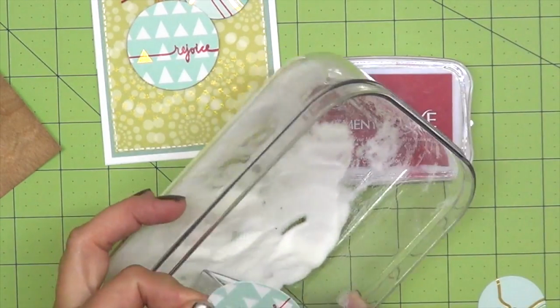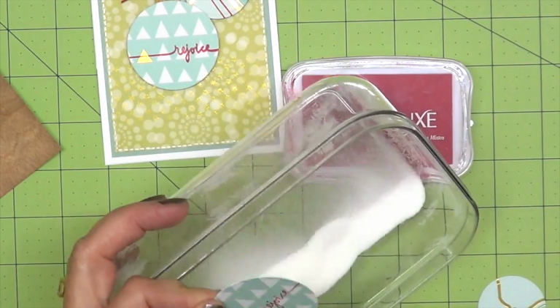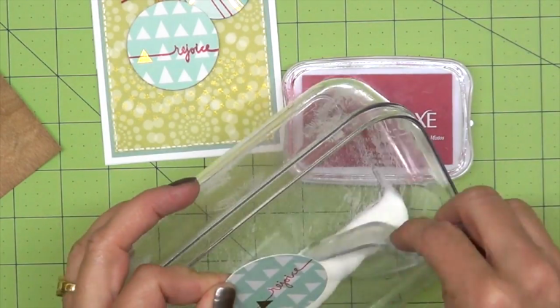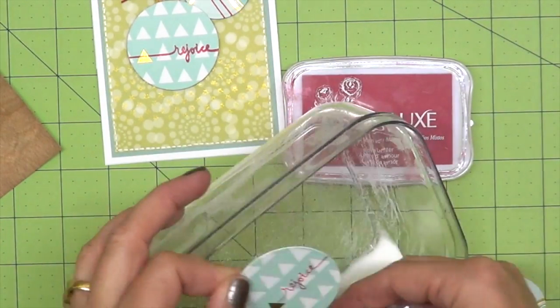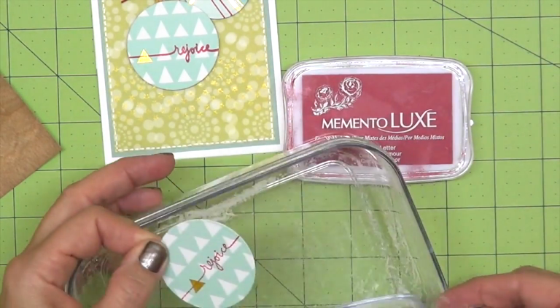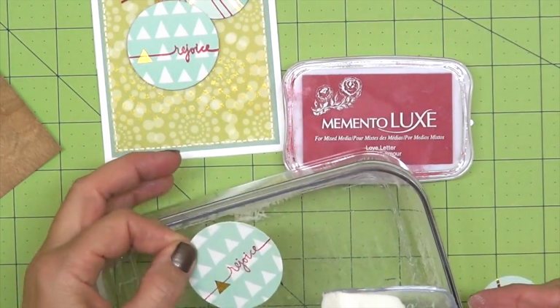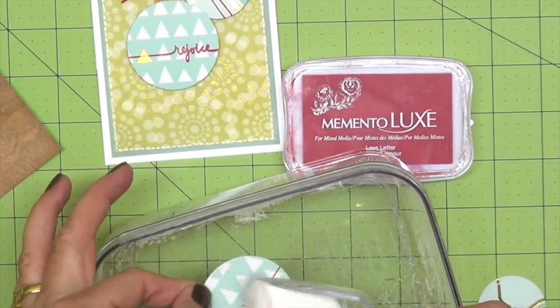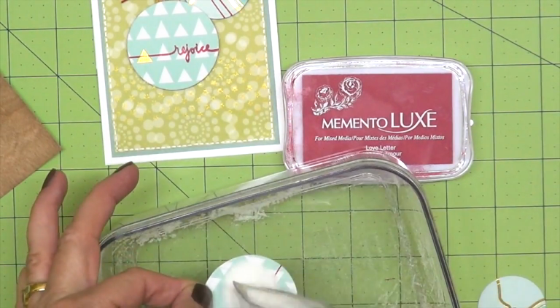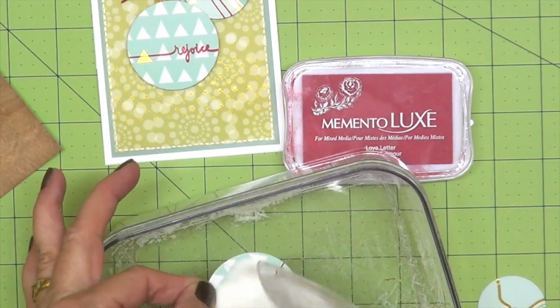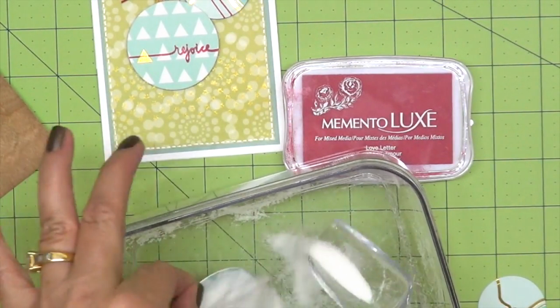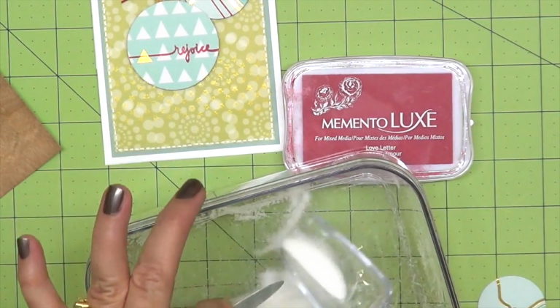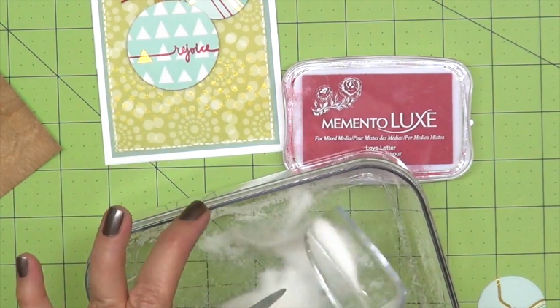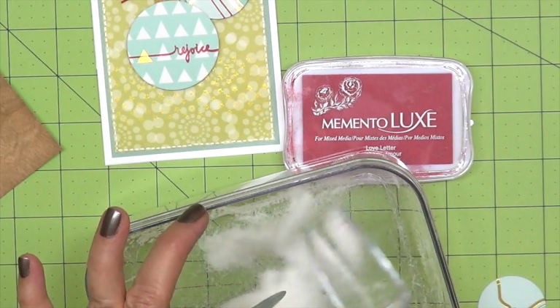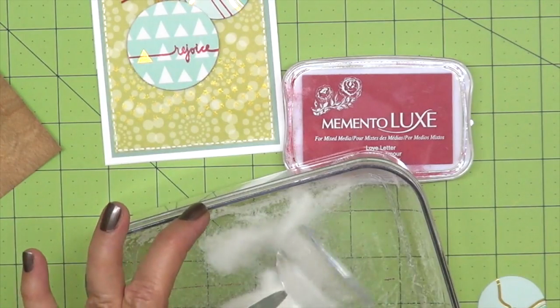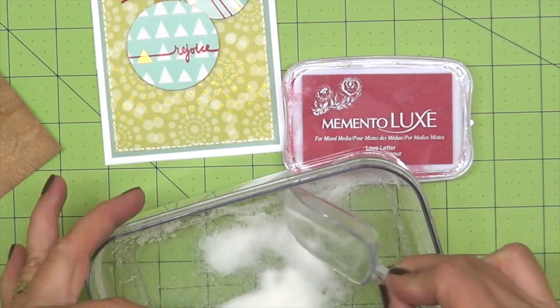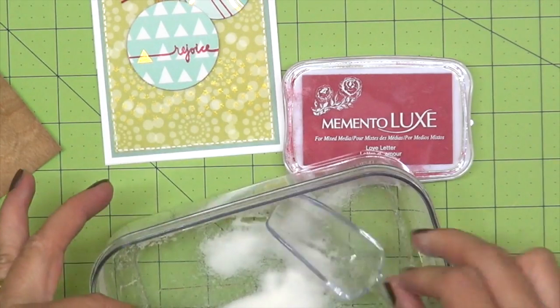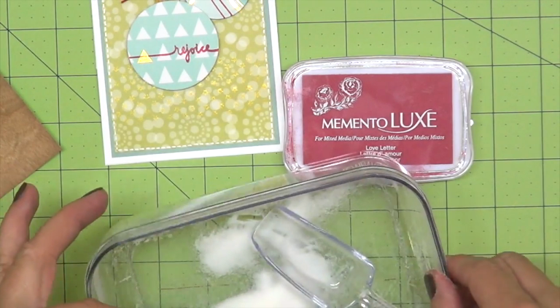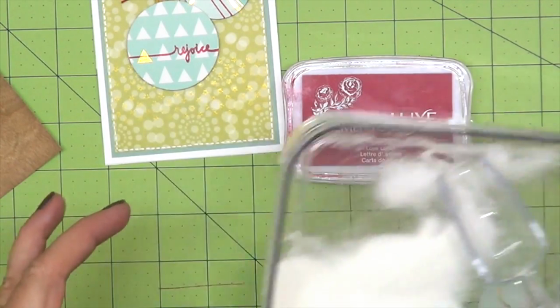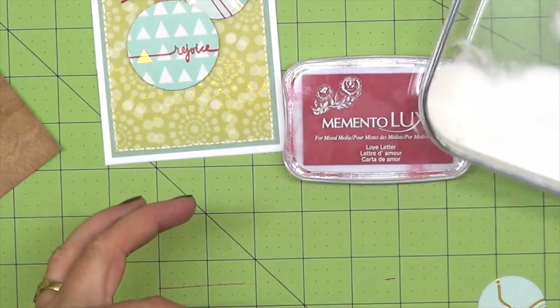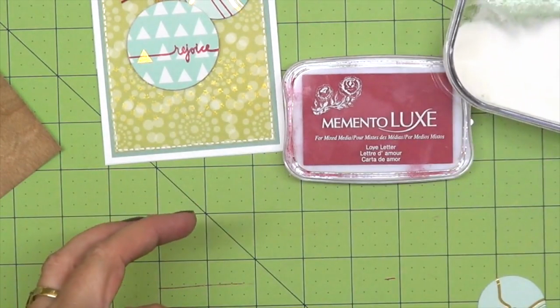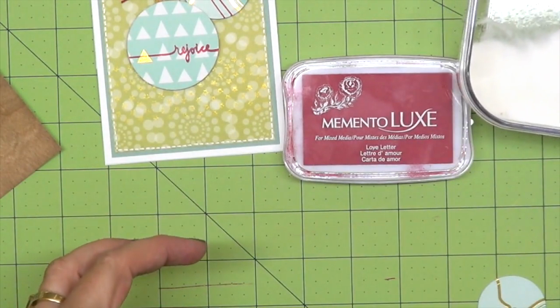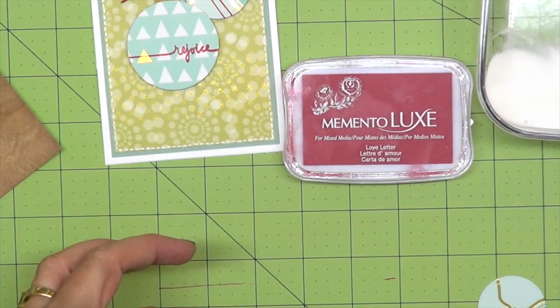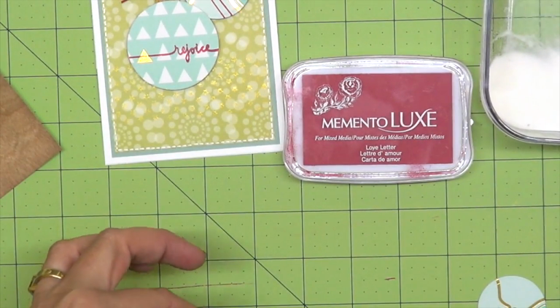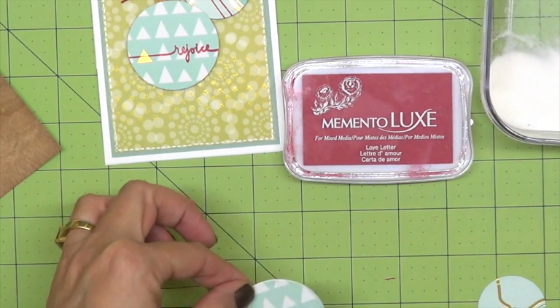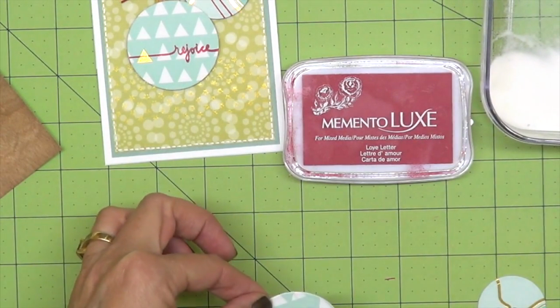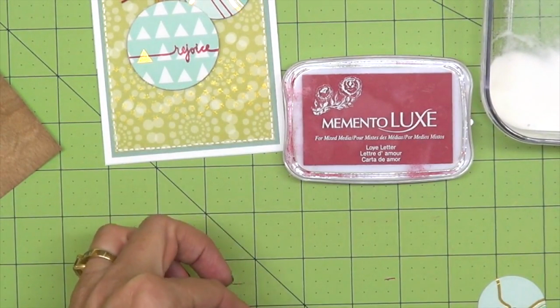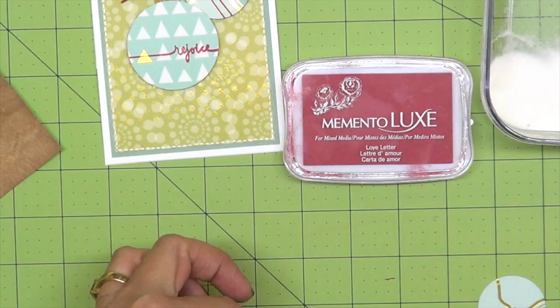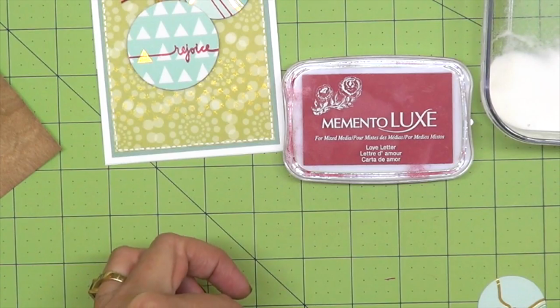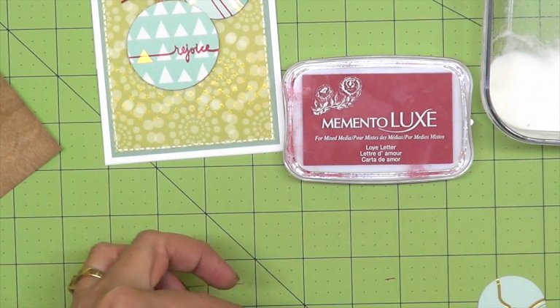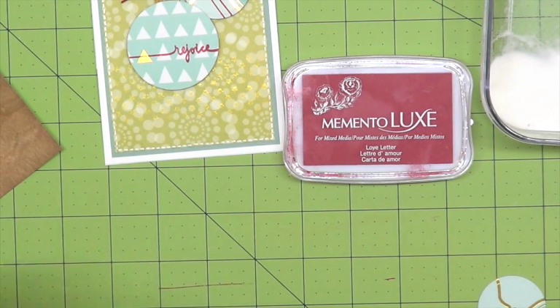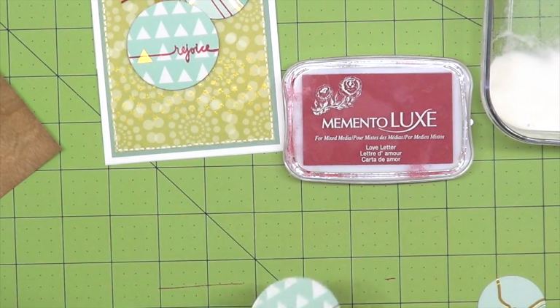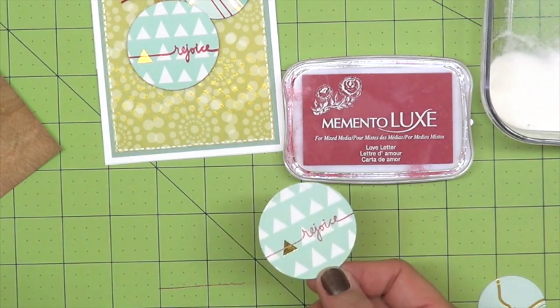I like to keep my powder in this container — it's from the Container Store. I like how it's really clear. And then I'm going to go ahead and heat set this embossing powder.